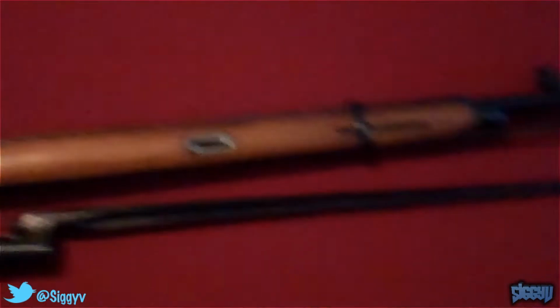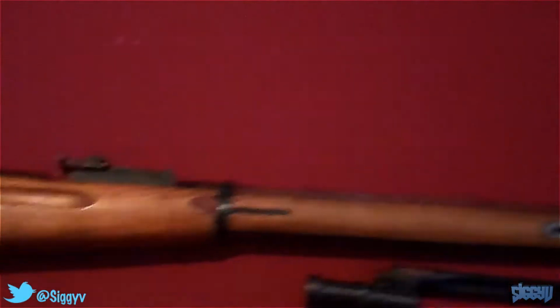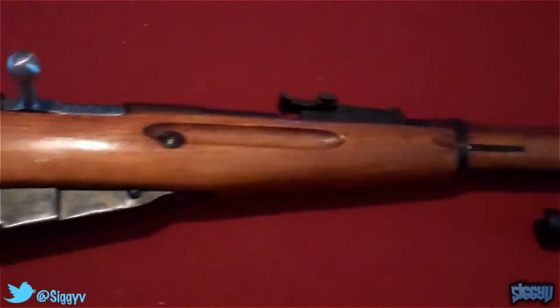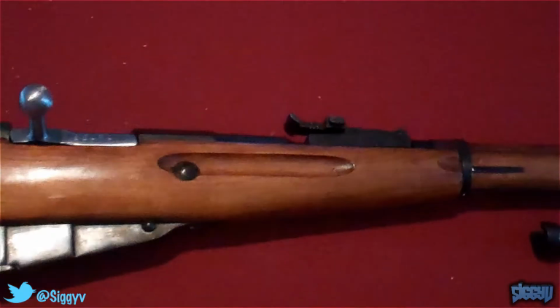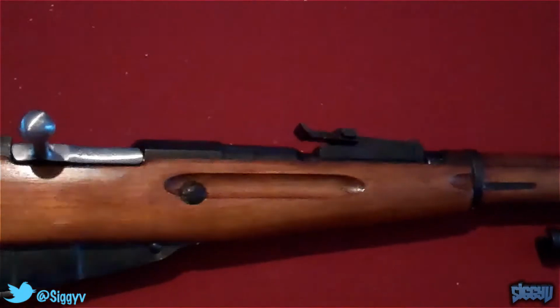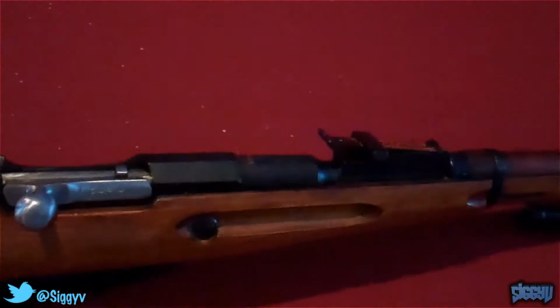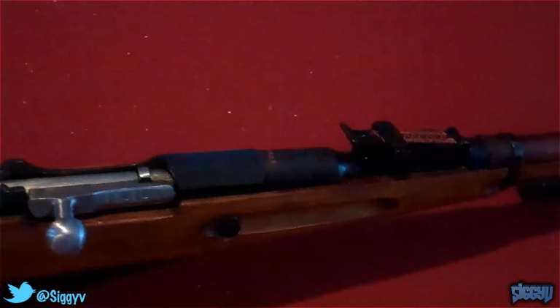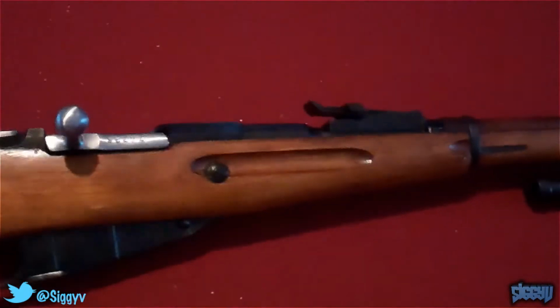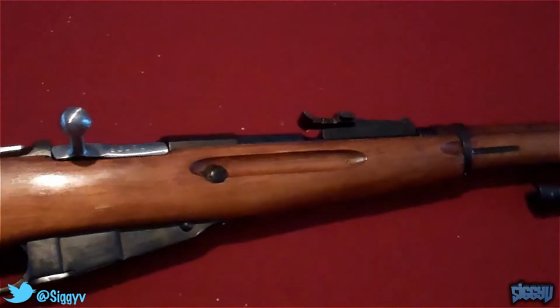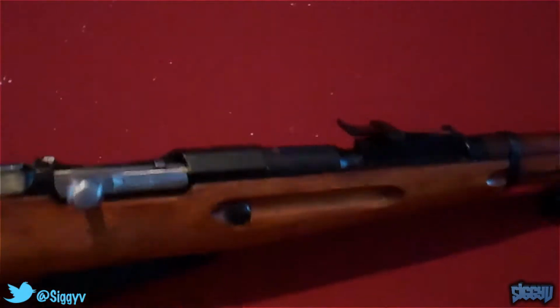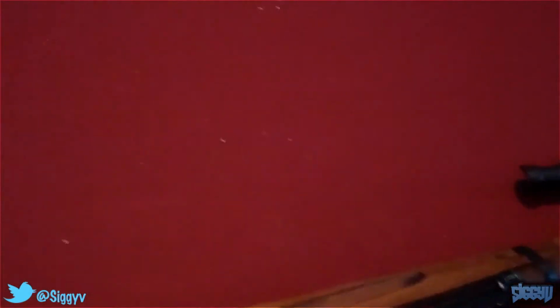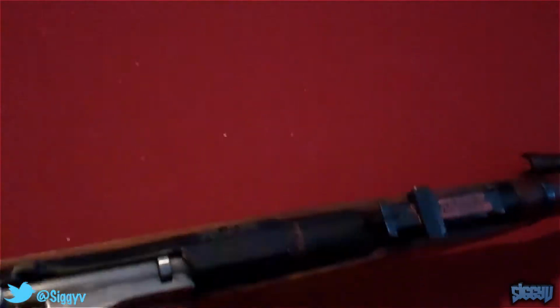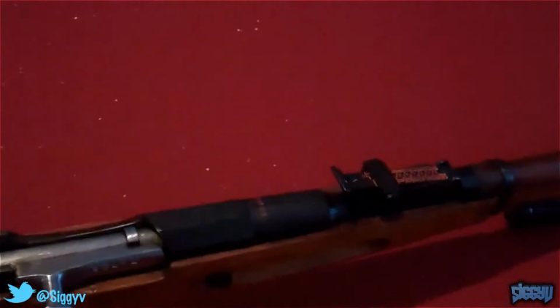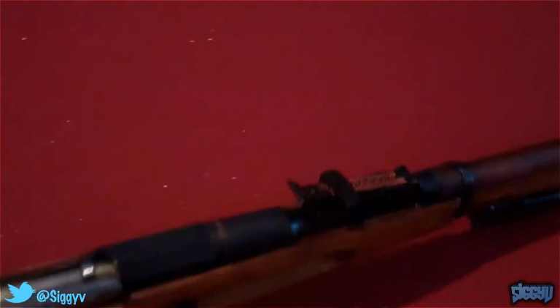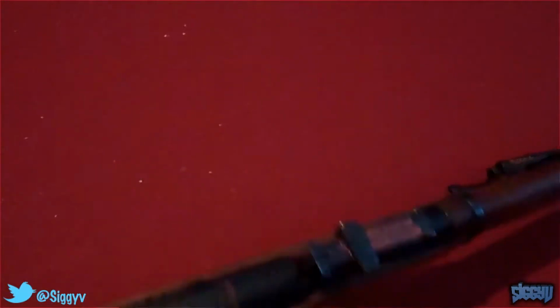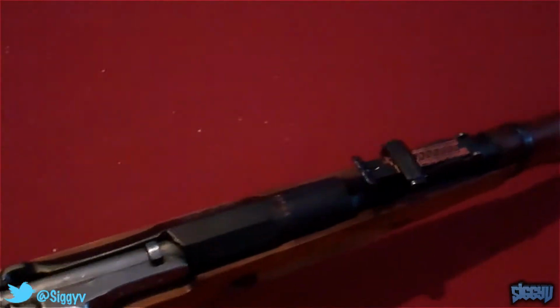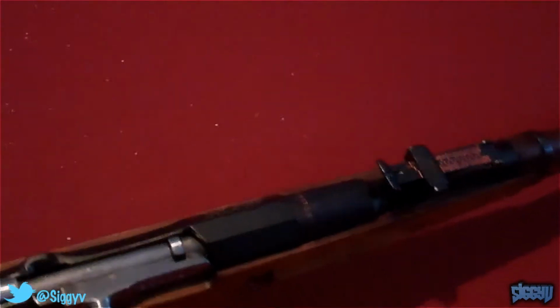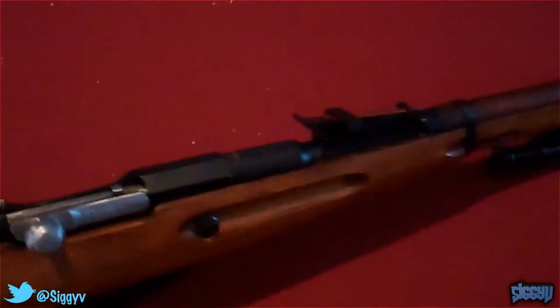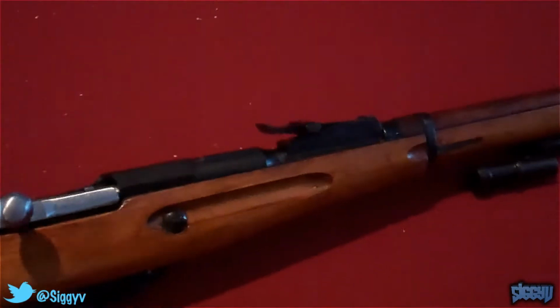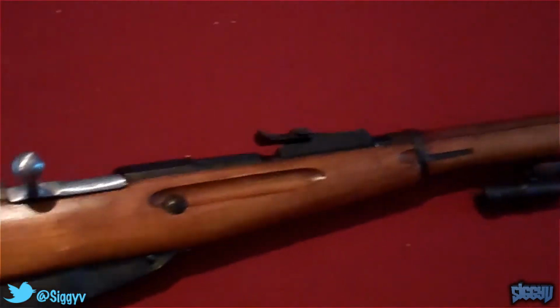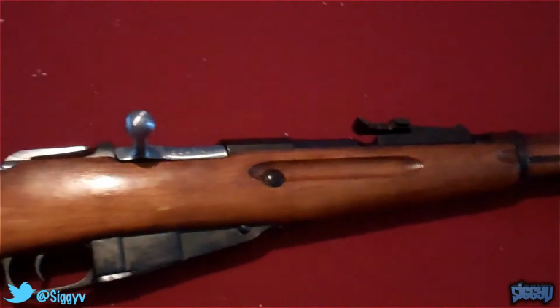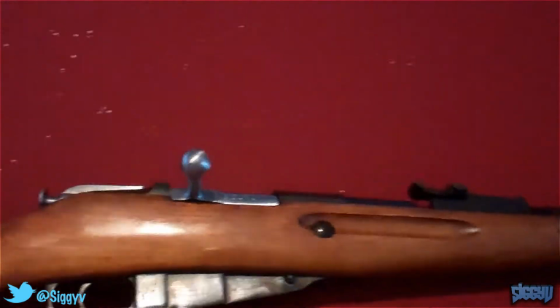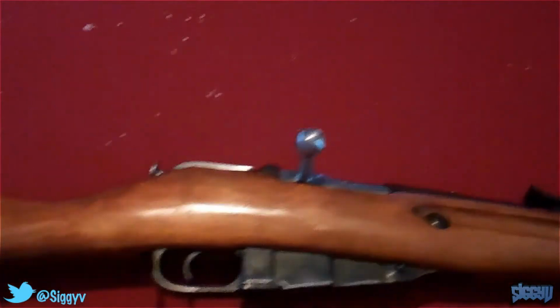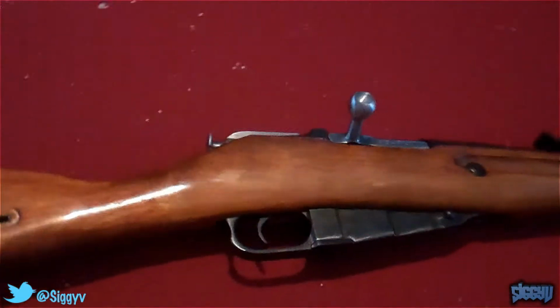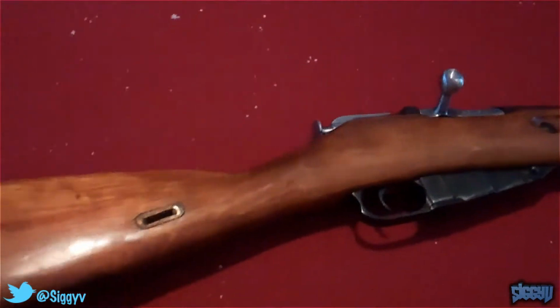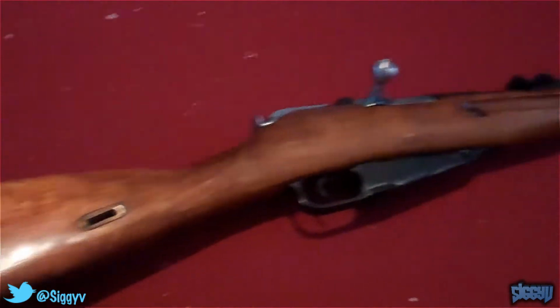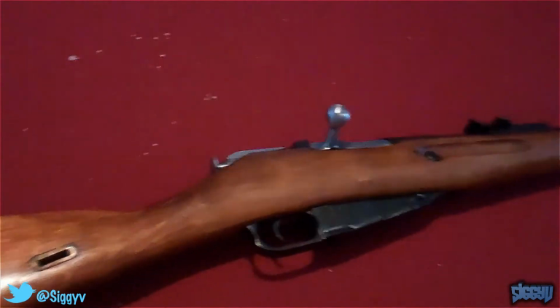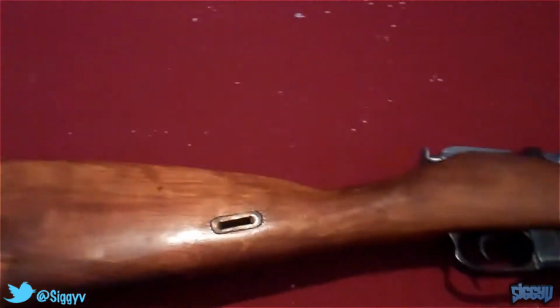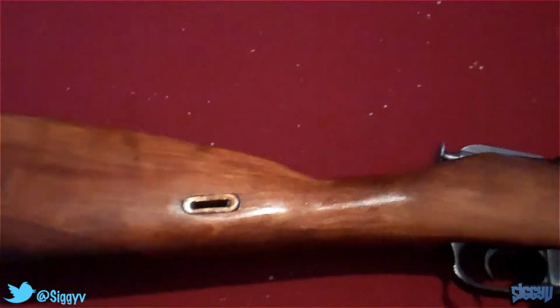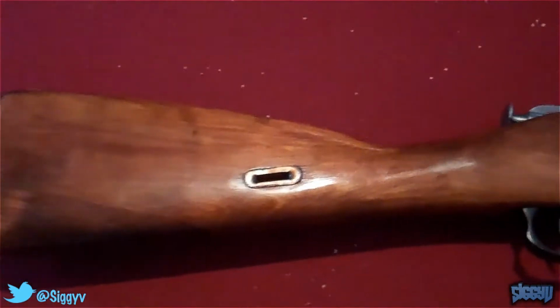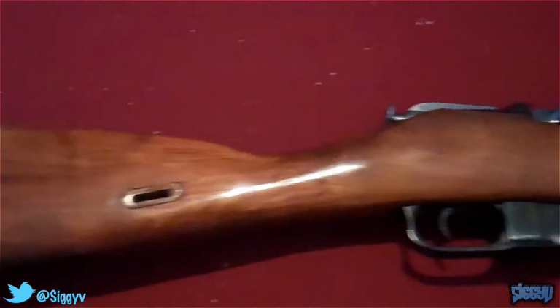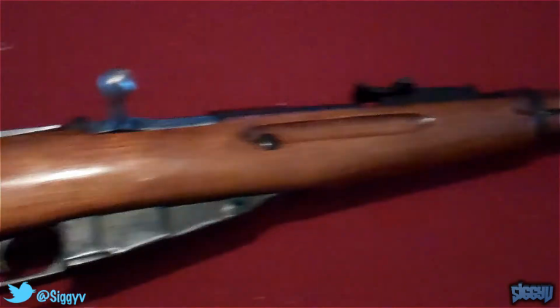Let's talk a little bit about the Mosin-Nagant. This is the Model 91/30, which was the standard issue to all Soviet infantry from 1930 to 1945.